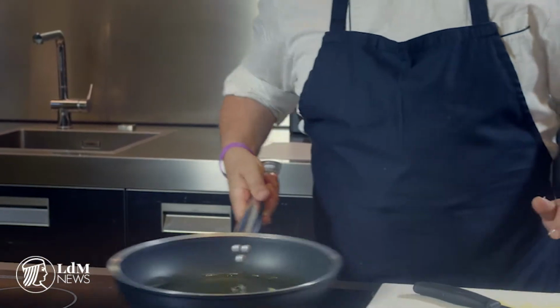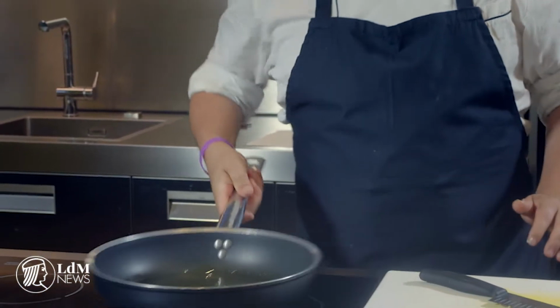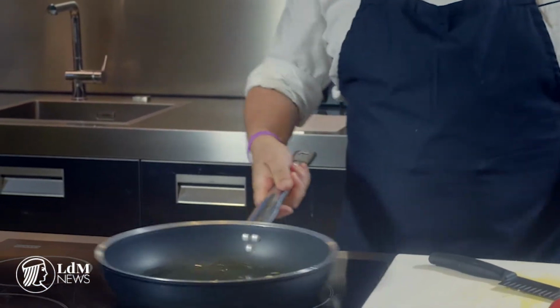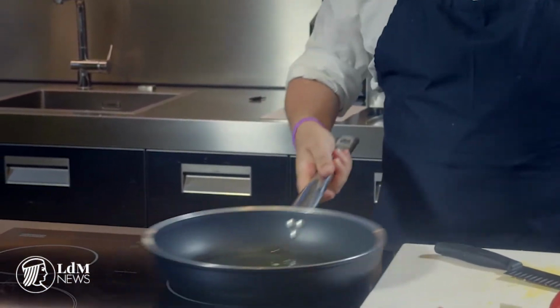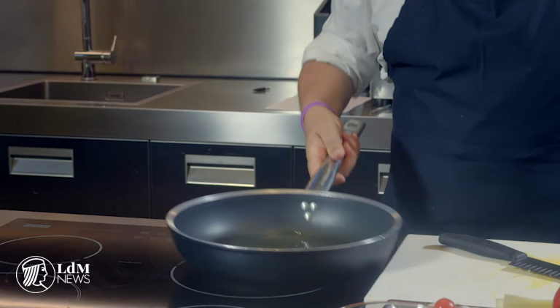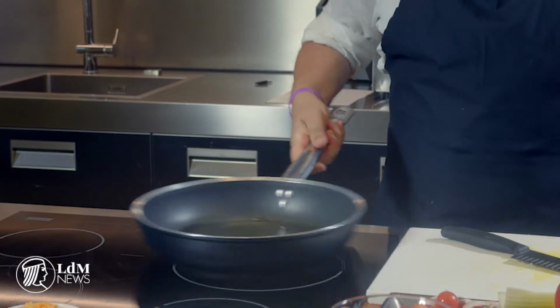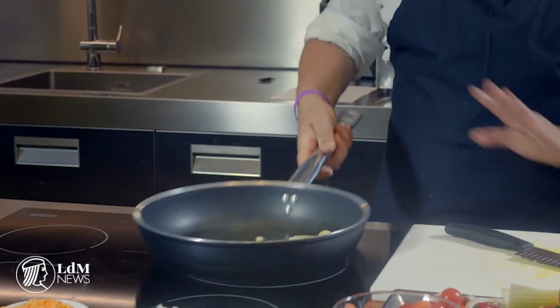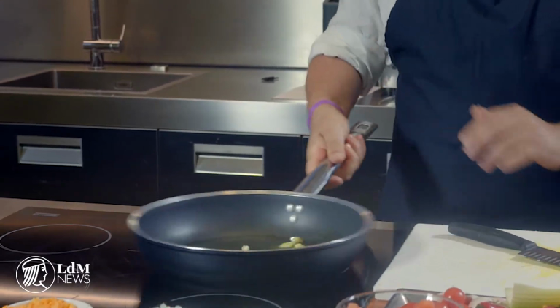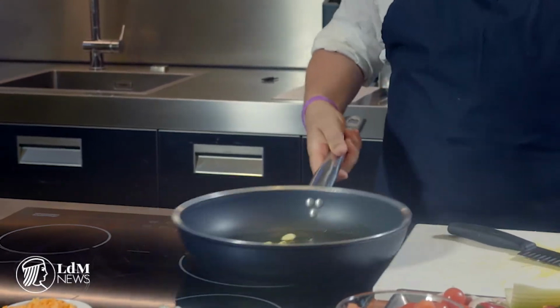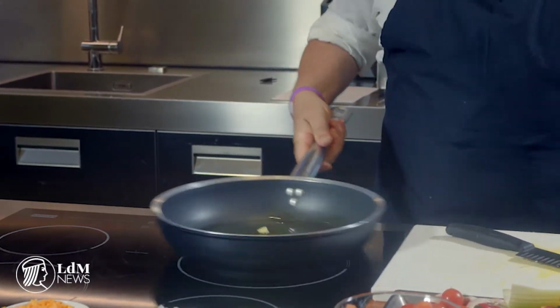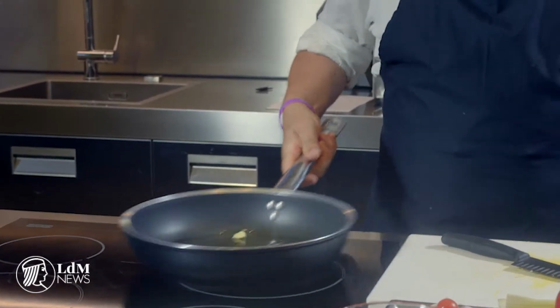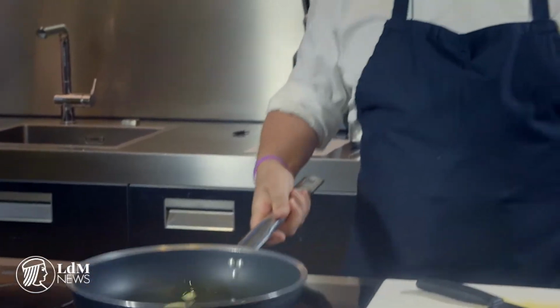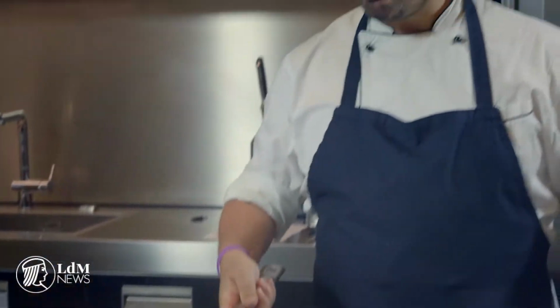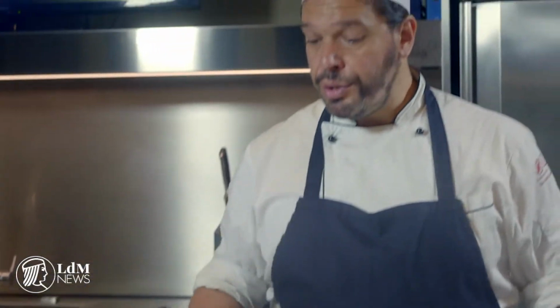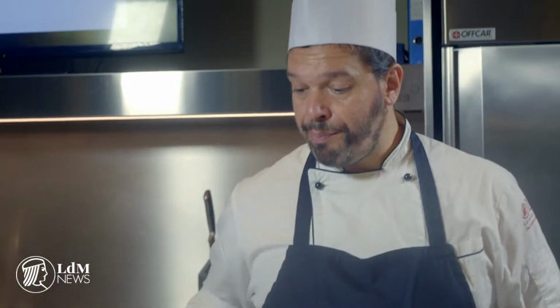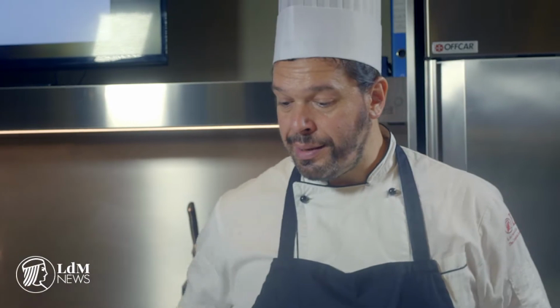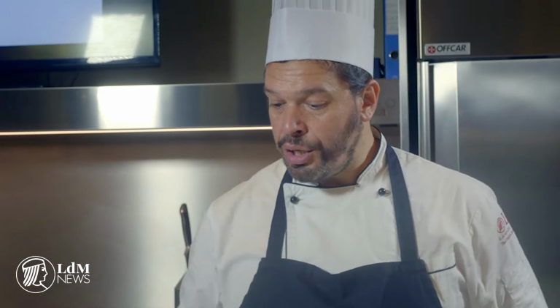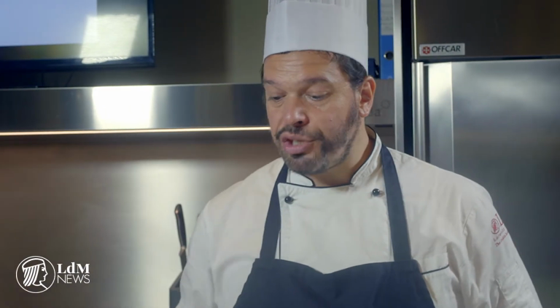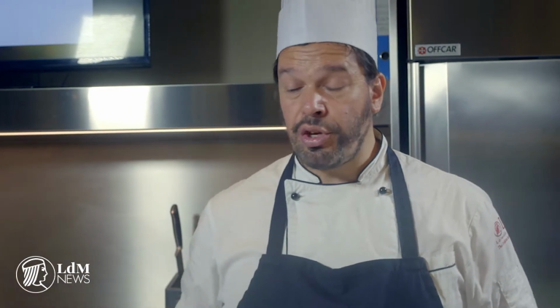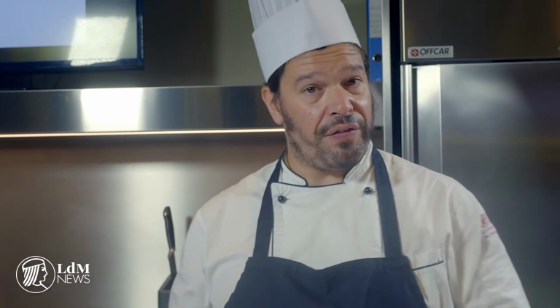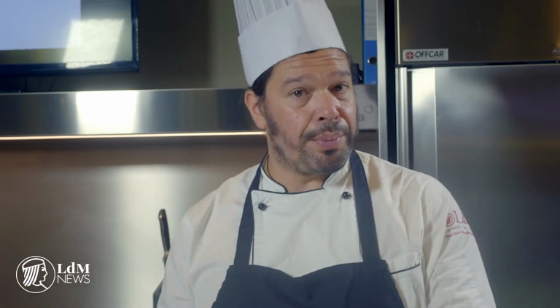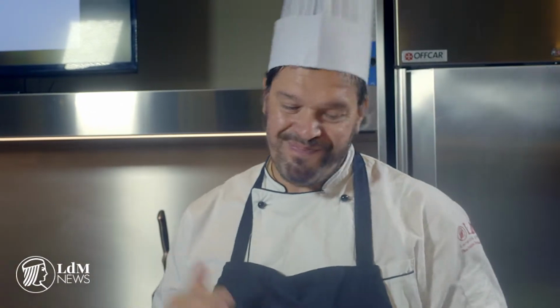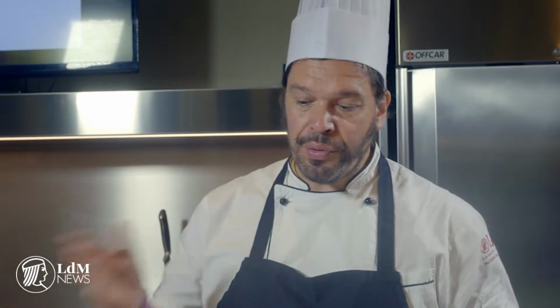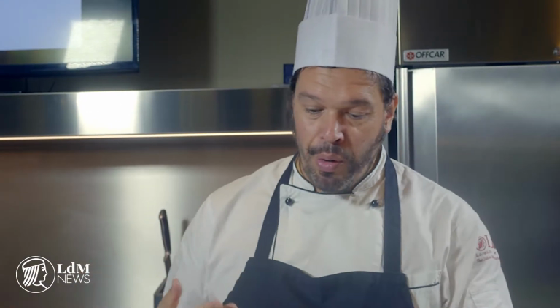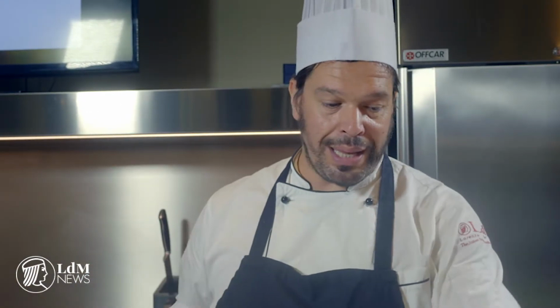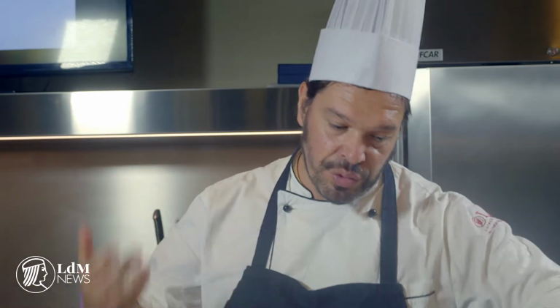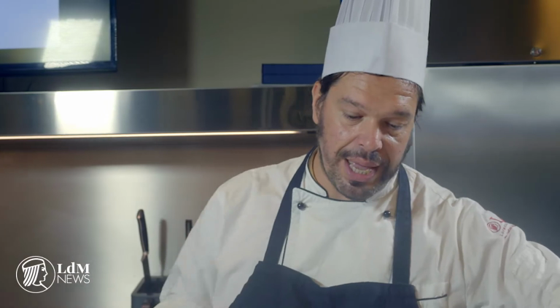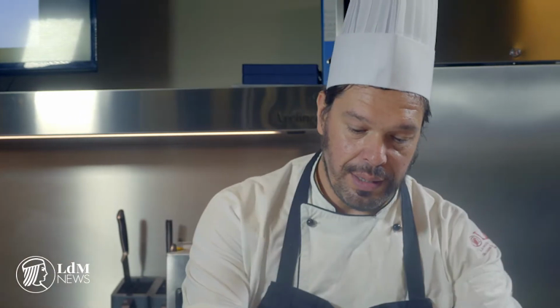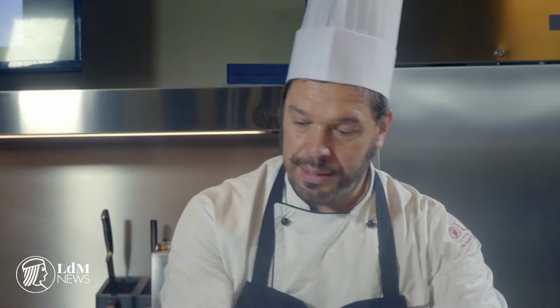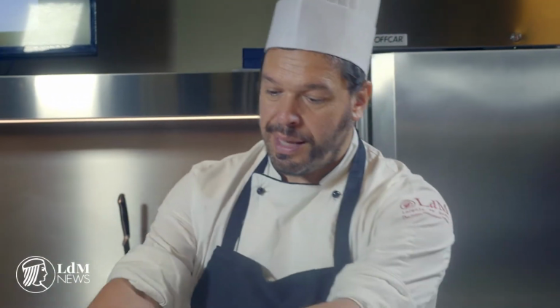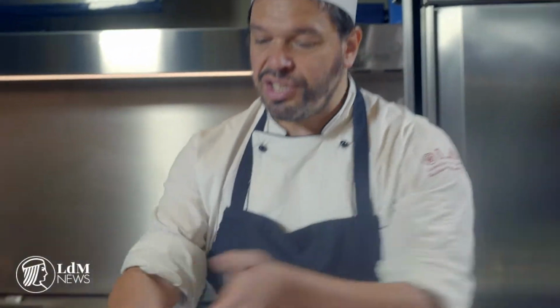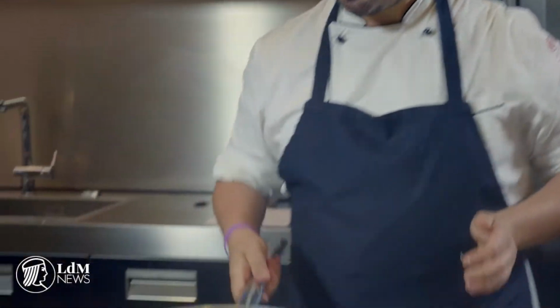Wait until the garlic starts to make that nice noise and begins to get golden brown. In the meantime, shake the pan. Never let the garlic sit too long on the pan with fire without paying attention, because if it gets burnt you have to throw it away and start again — and that is something that is not very nice.